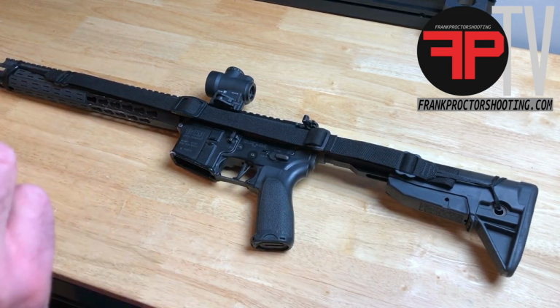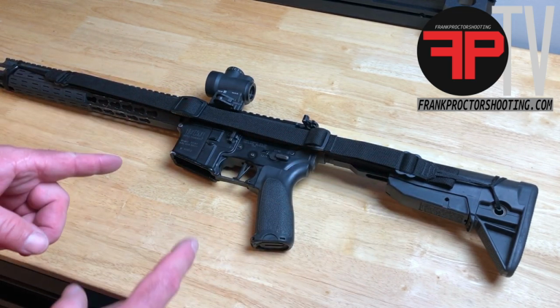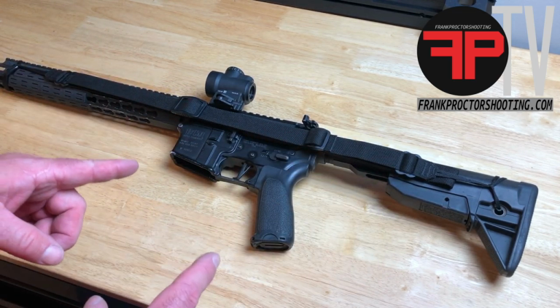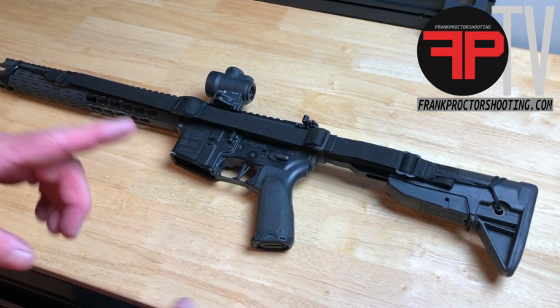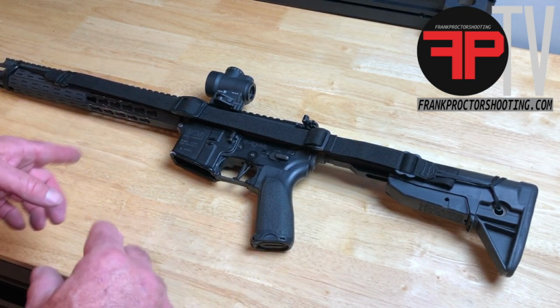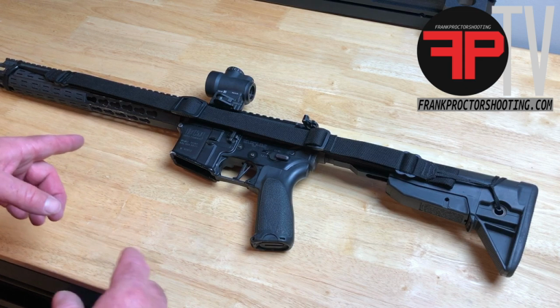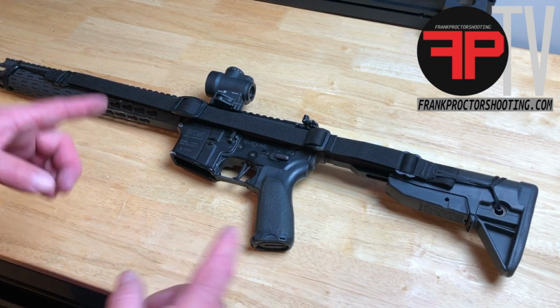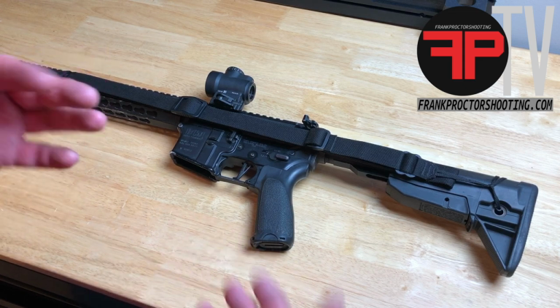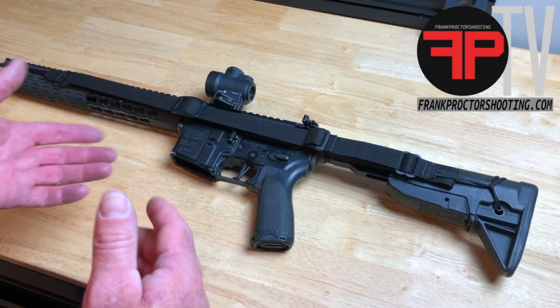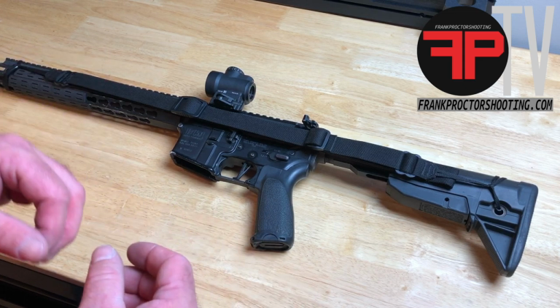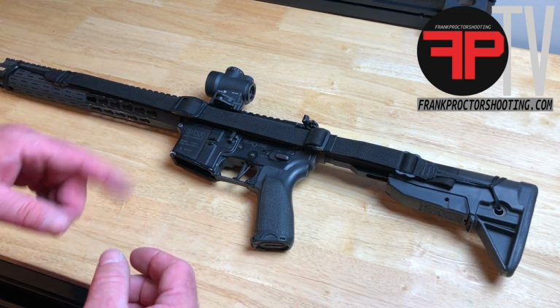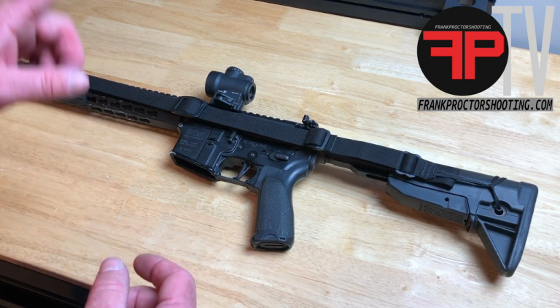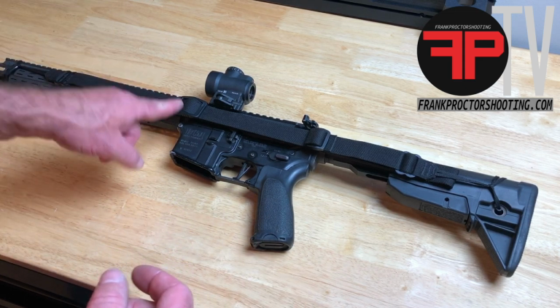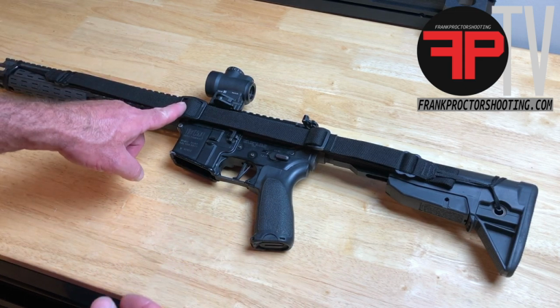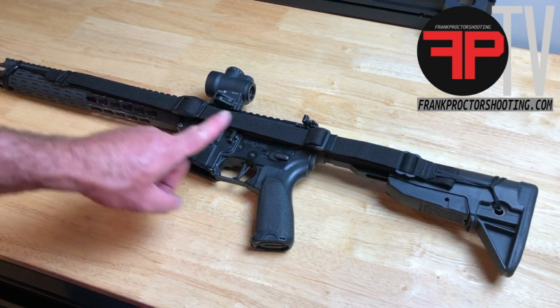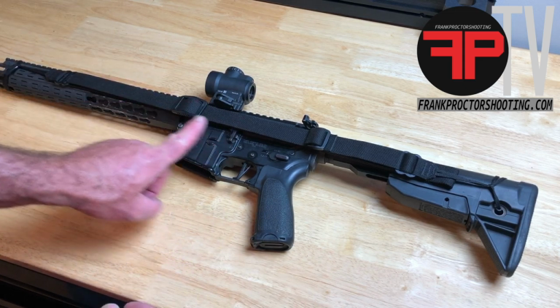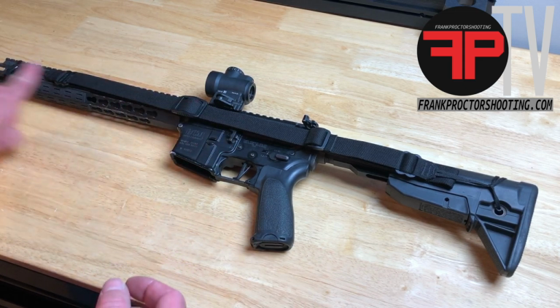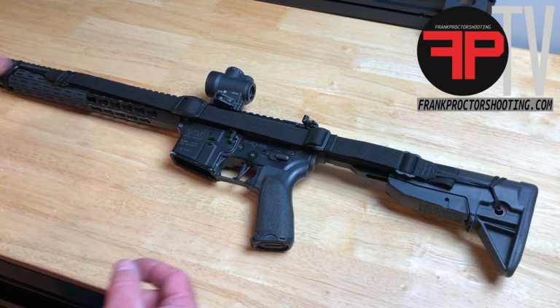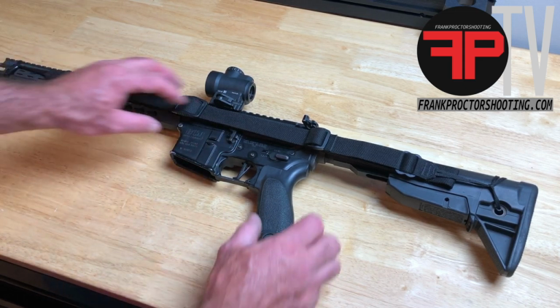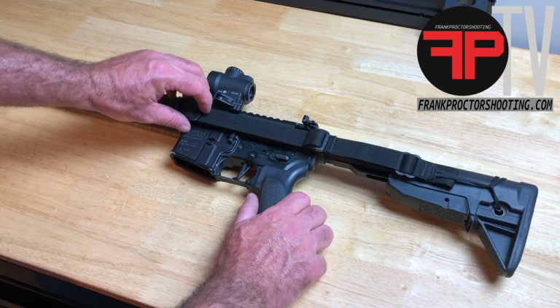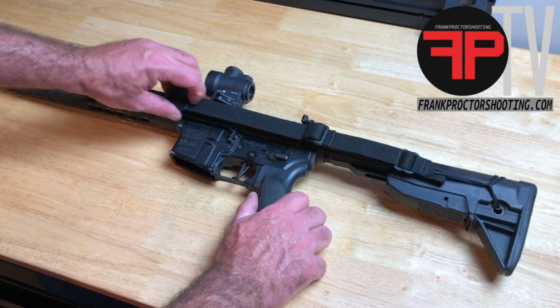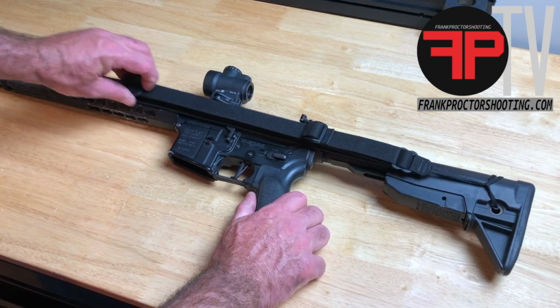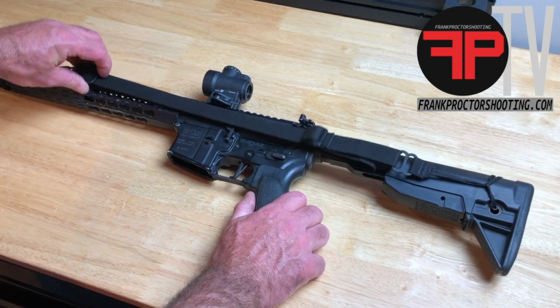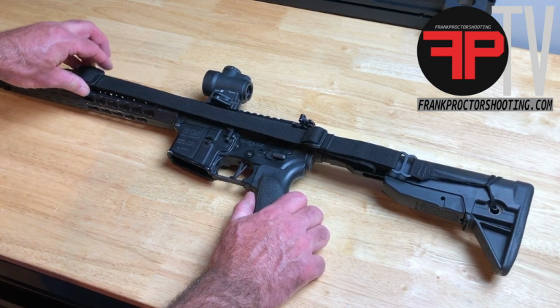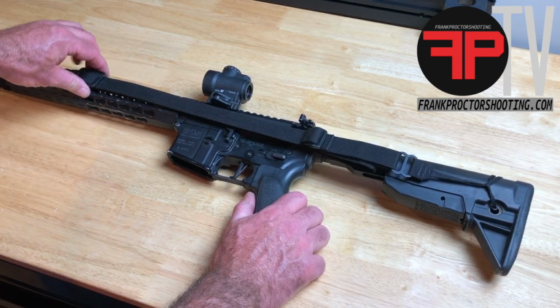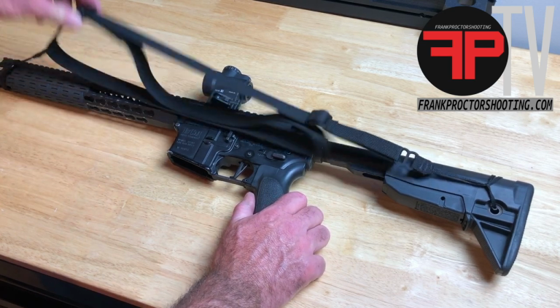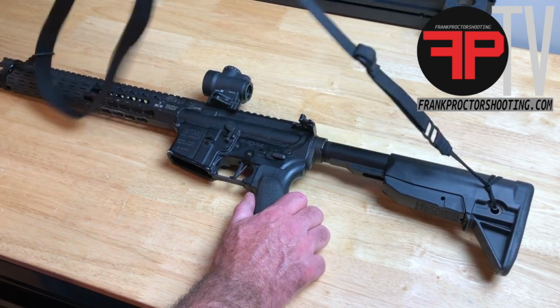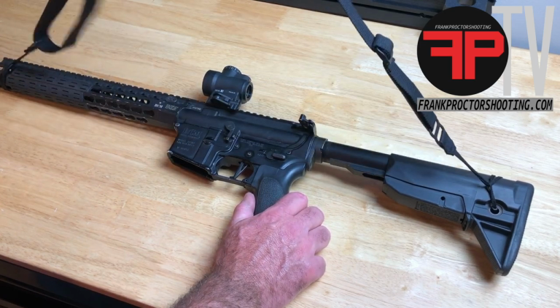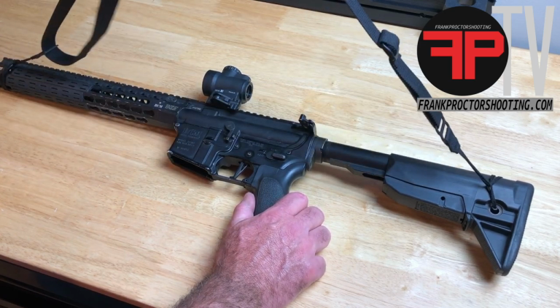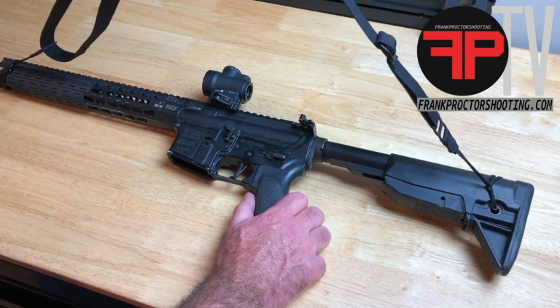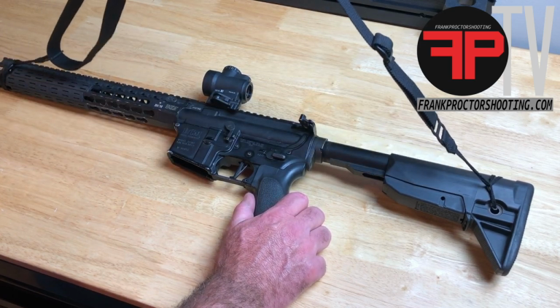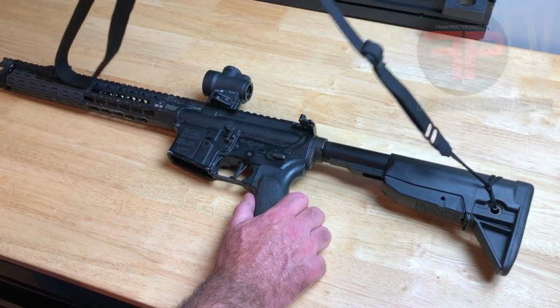When it becomes time to get the sling back in operation and put it on your shoulder, grab ahold of the adjustment buckle and push straight down towards the muzzle. That will release the tension and you can put the sling on your shoulder at that point.